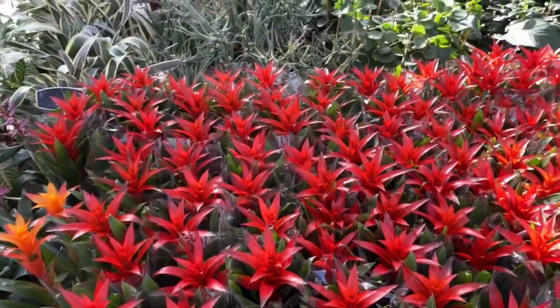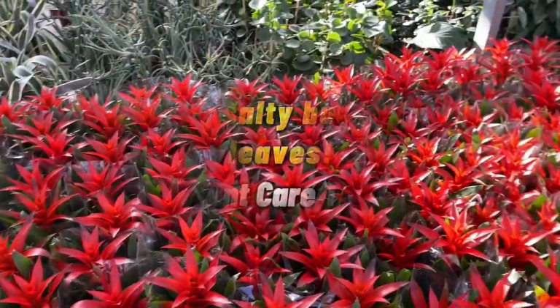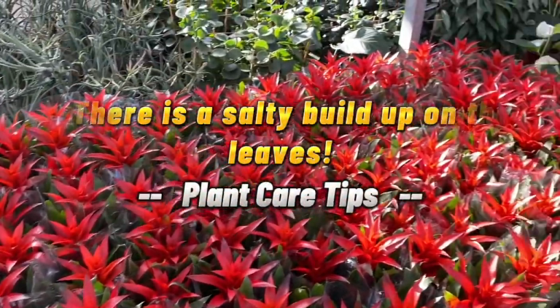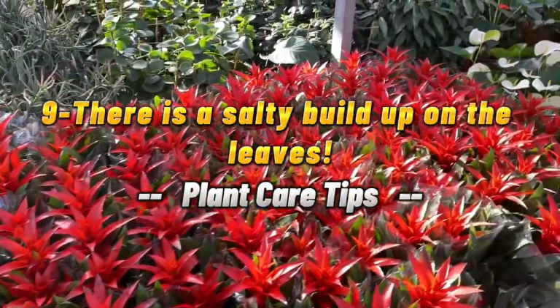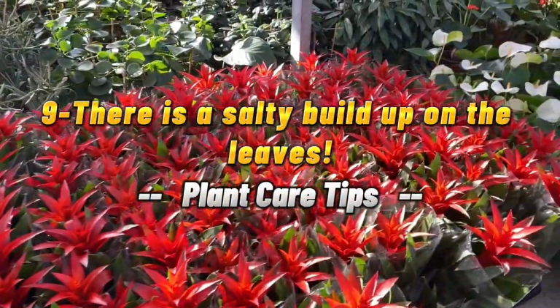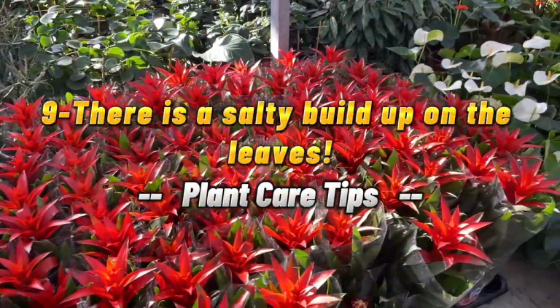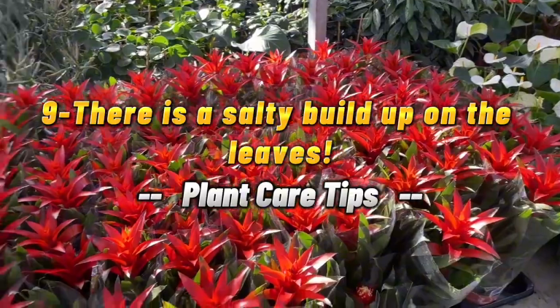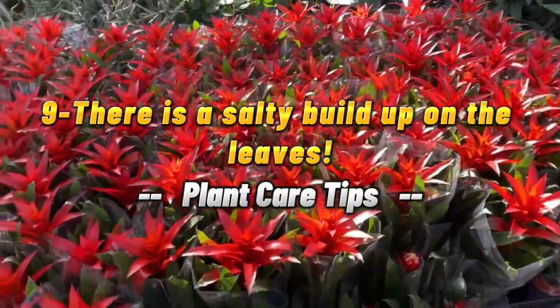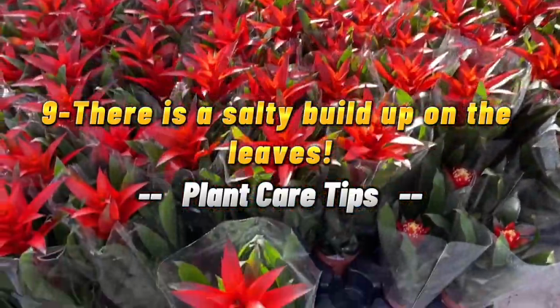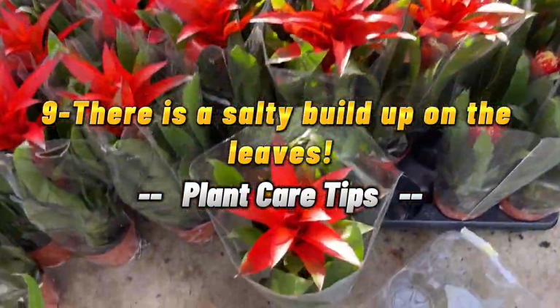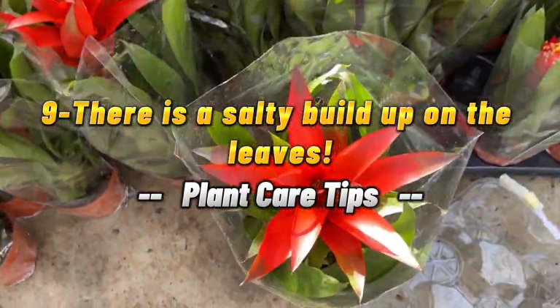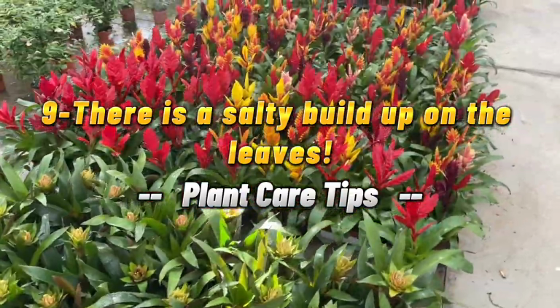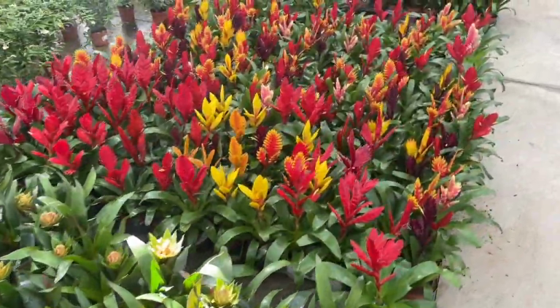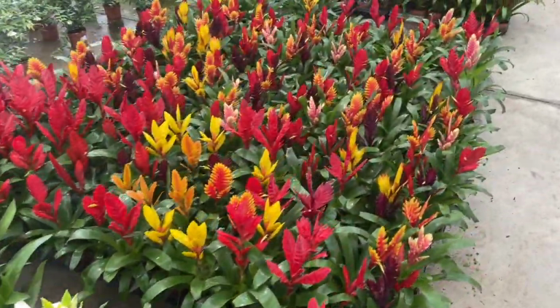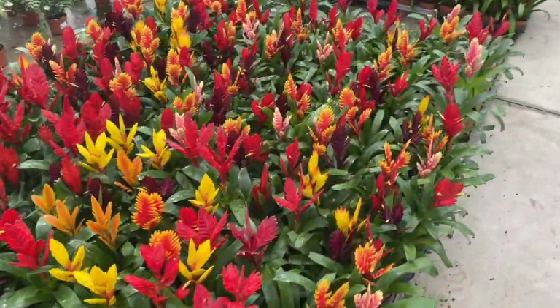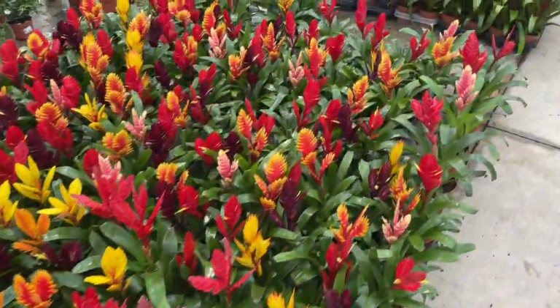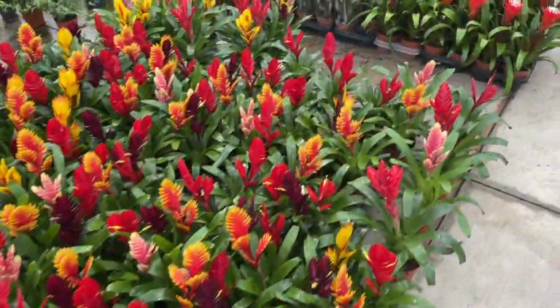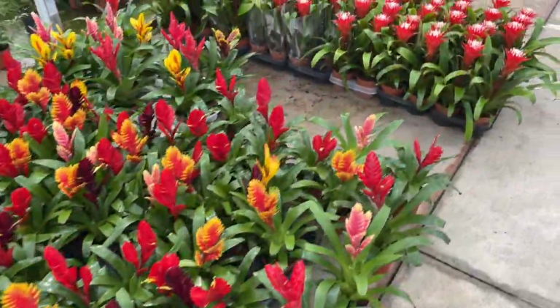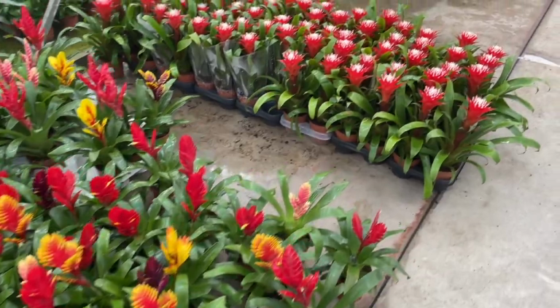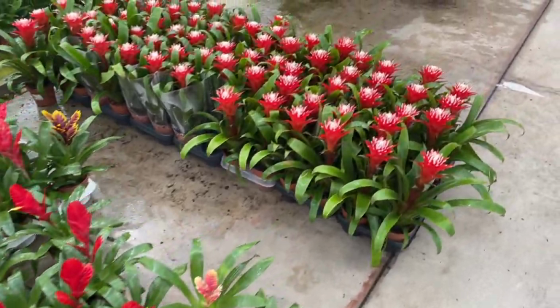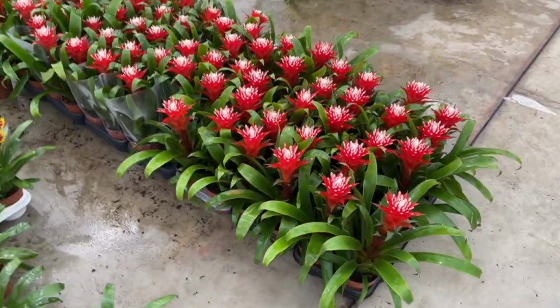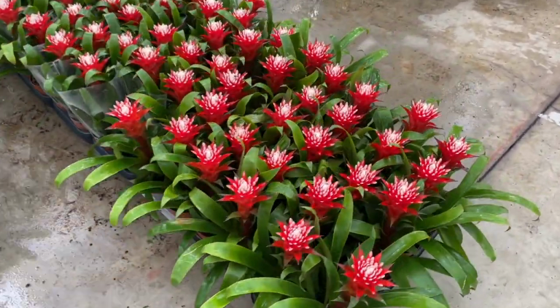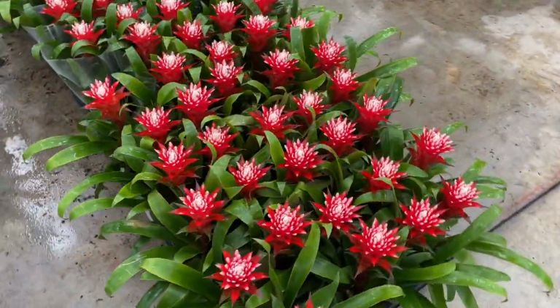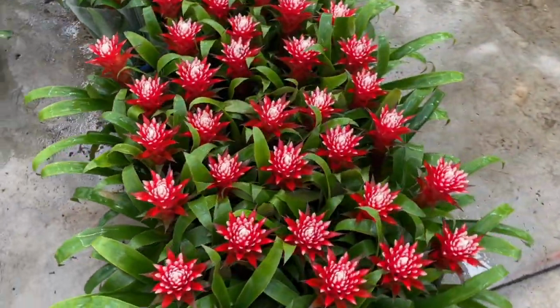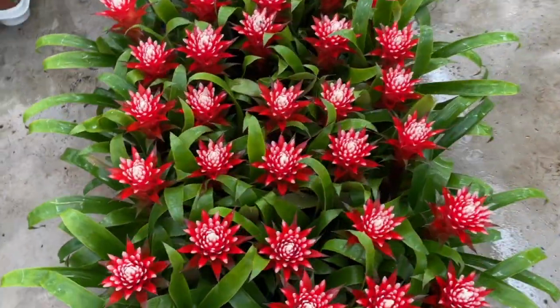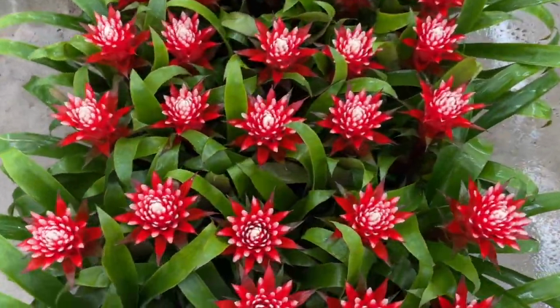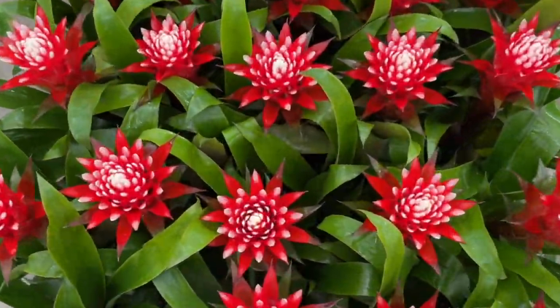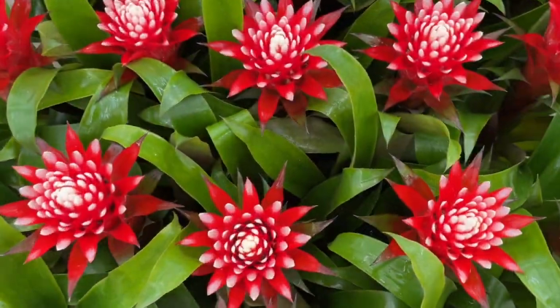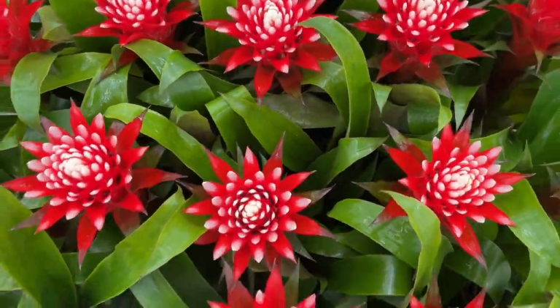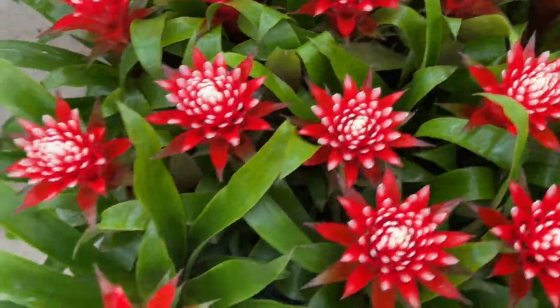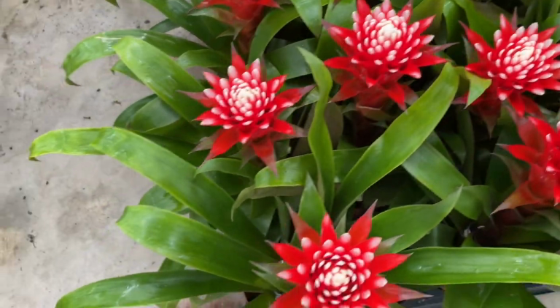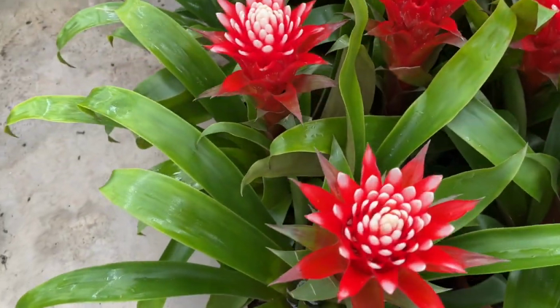9. There is a salty buildup on the leaves. This is a problem that occurs in bromeliads with leaves that form a tank where water is stored. Mineral buildup on the leaves comes from watering with tap water.